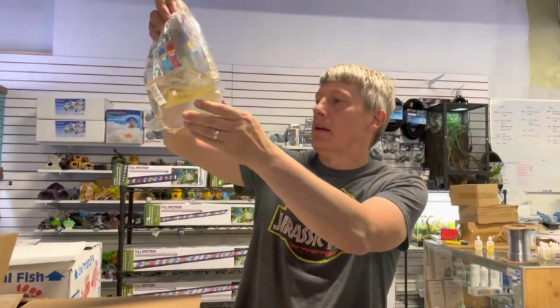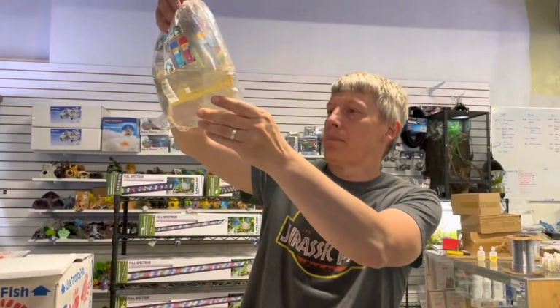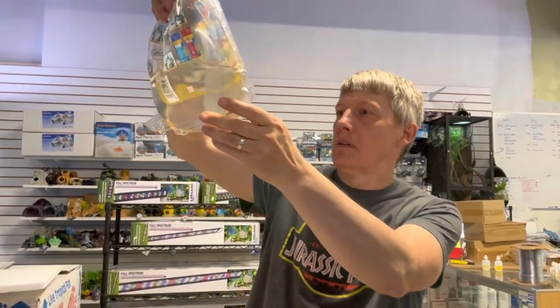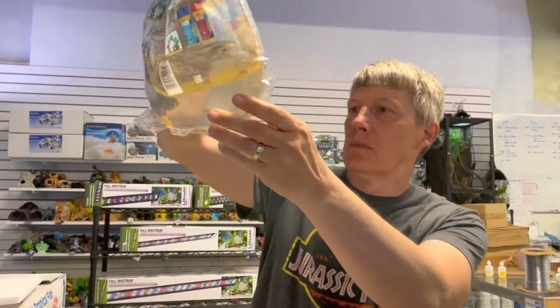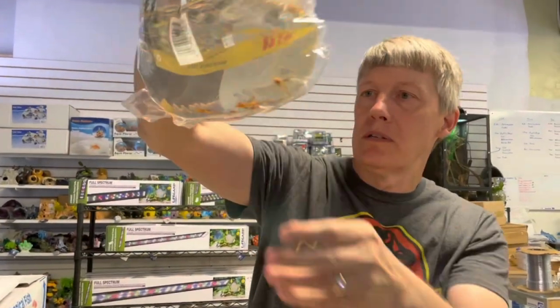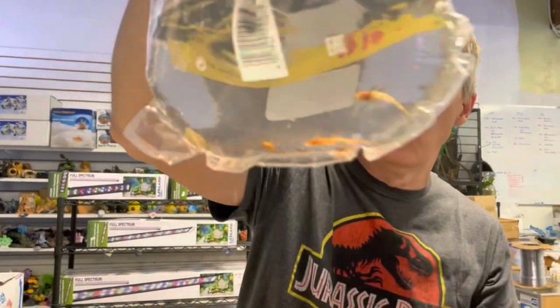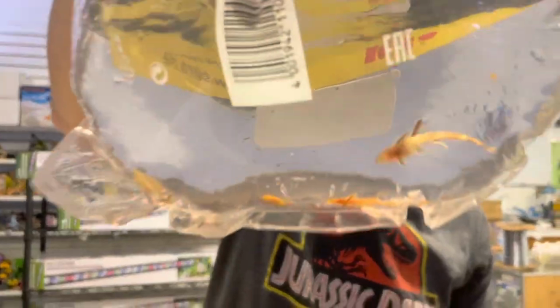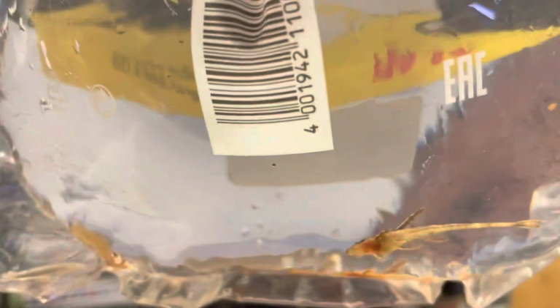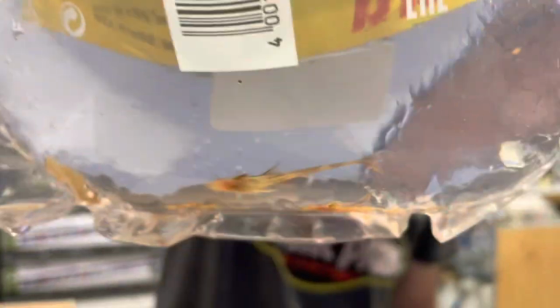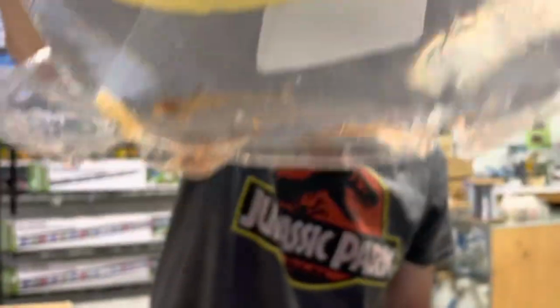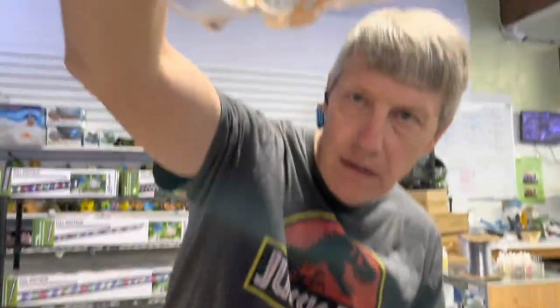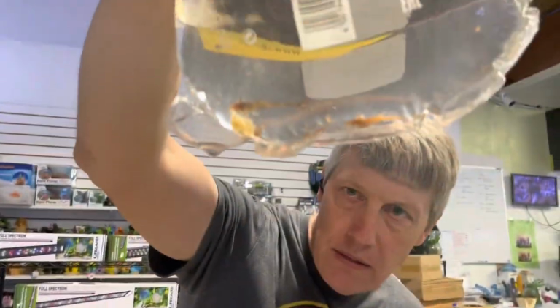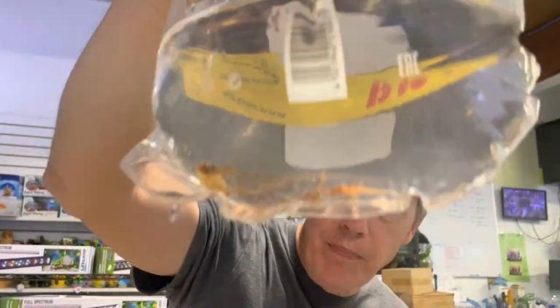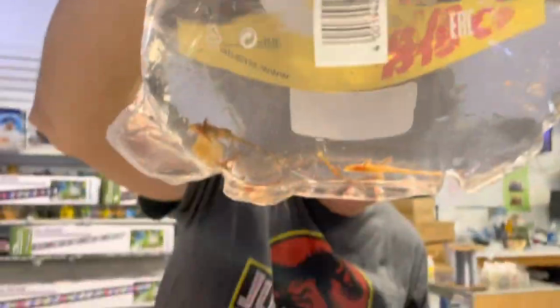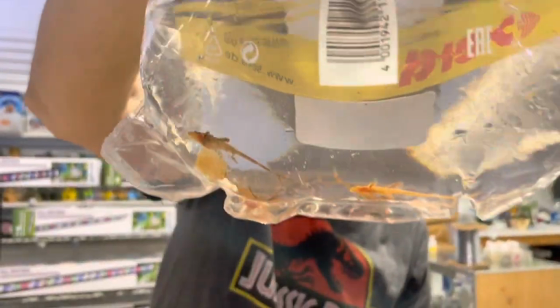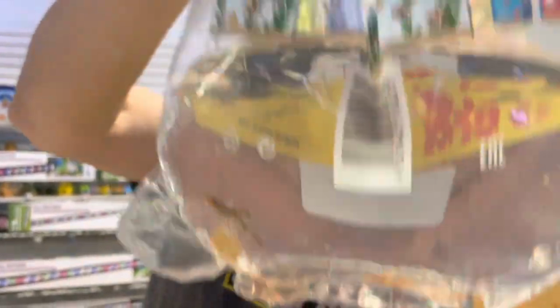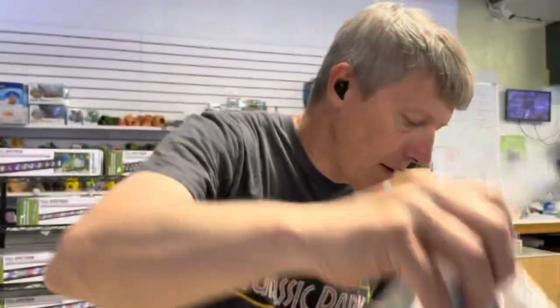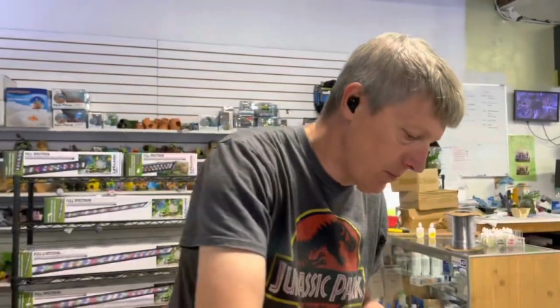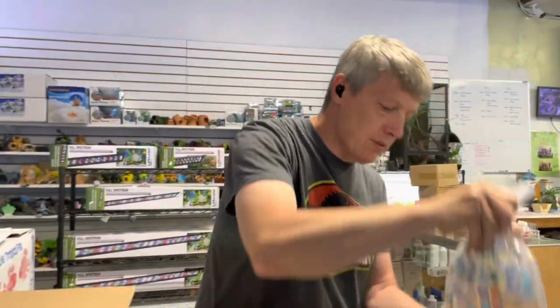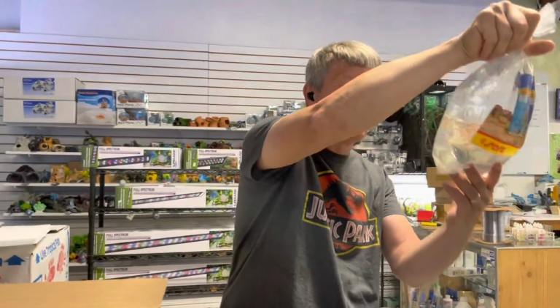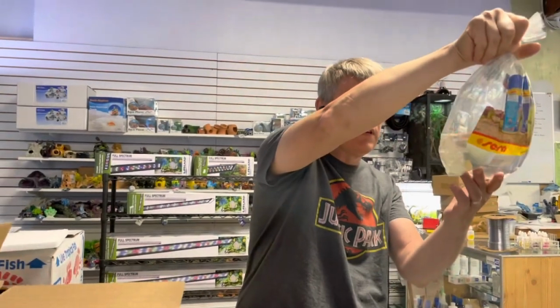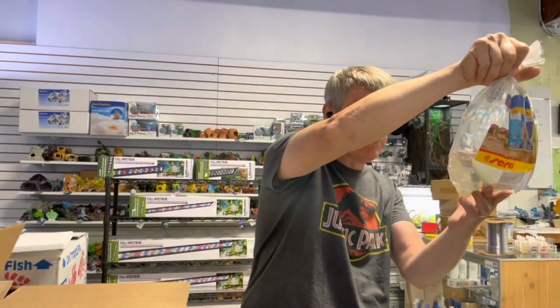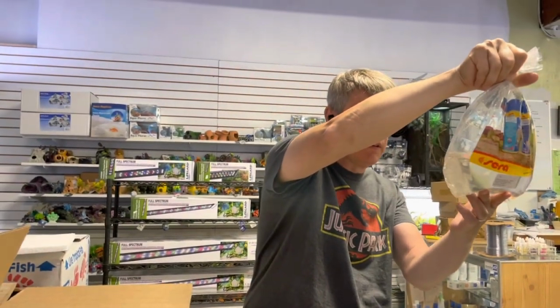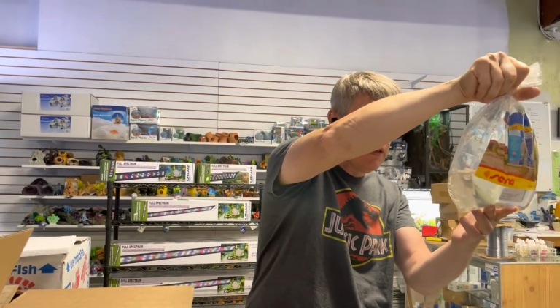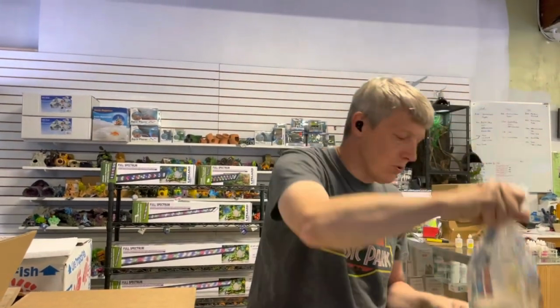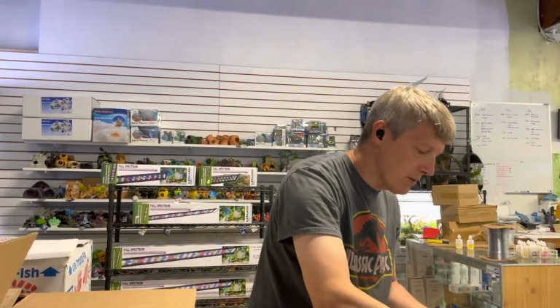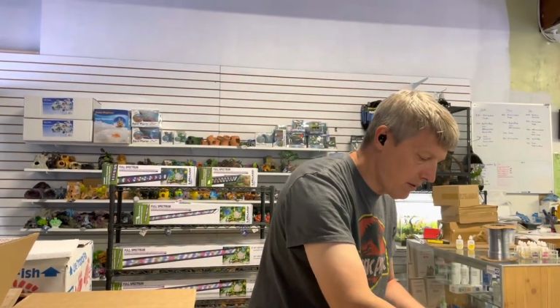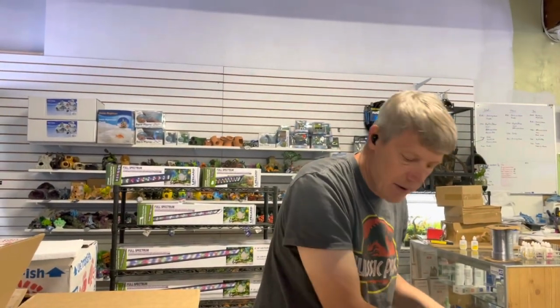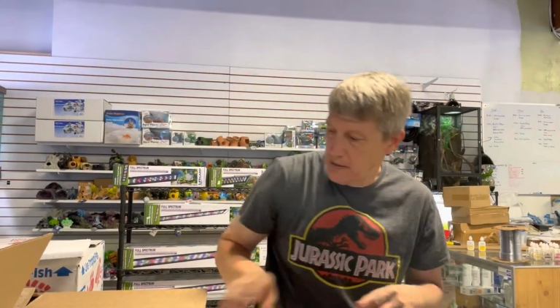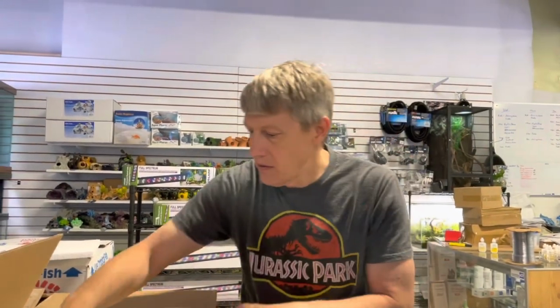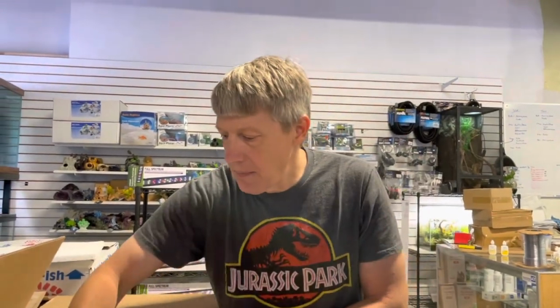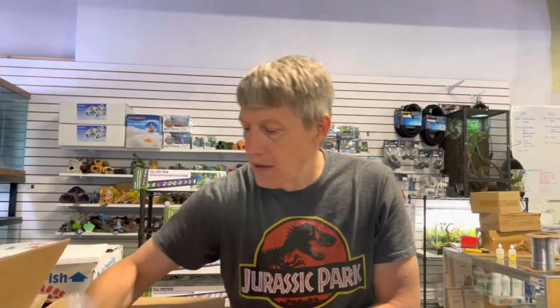Next up is some red lizard whiptail cats. Some of them are pretty red too. I really like the little red blizzards — super neat little whiptail. Little tube breeders. Not a bad size on those; they get about four inches.